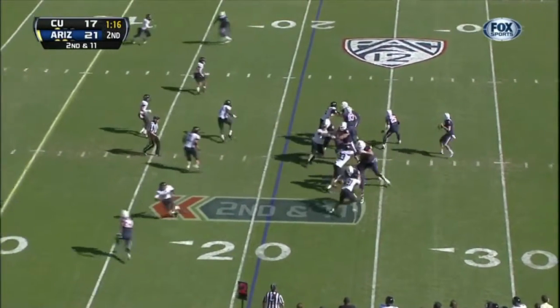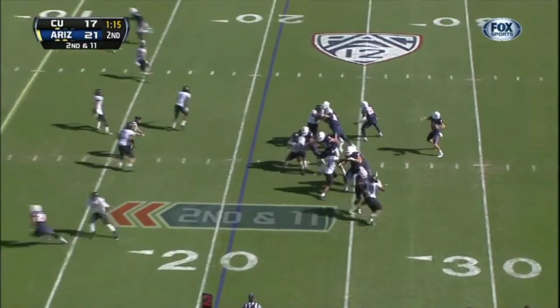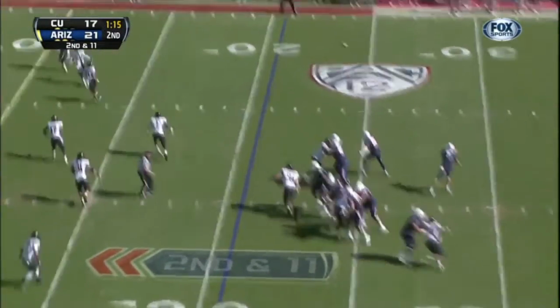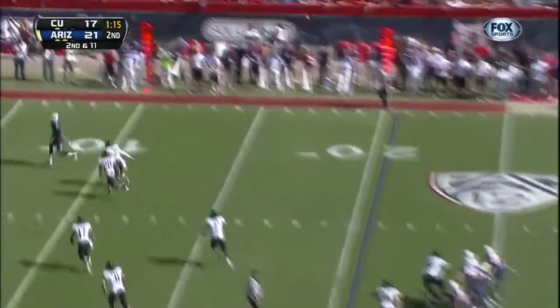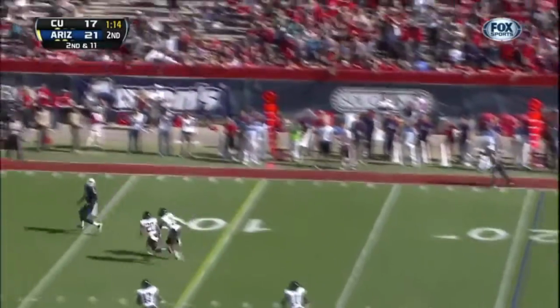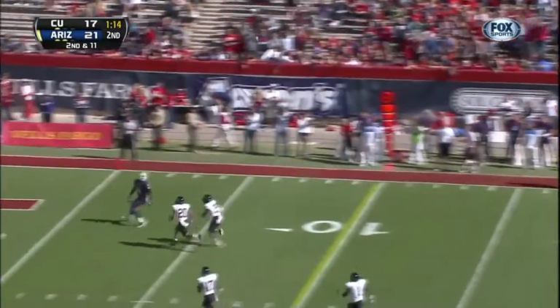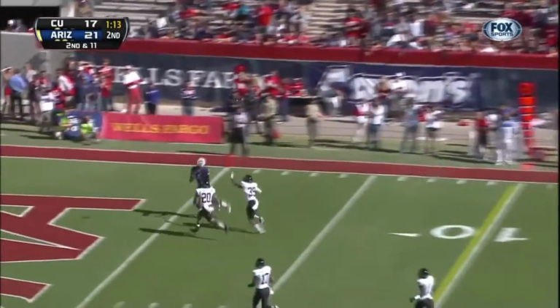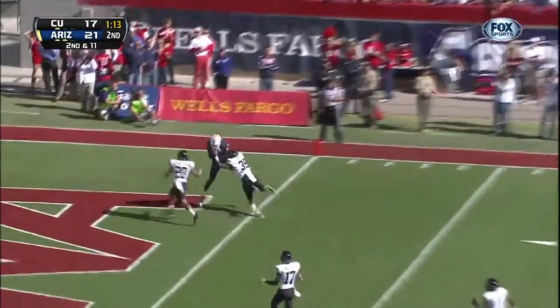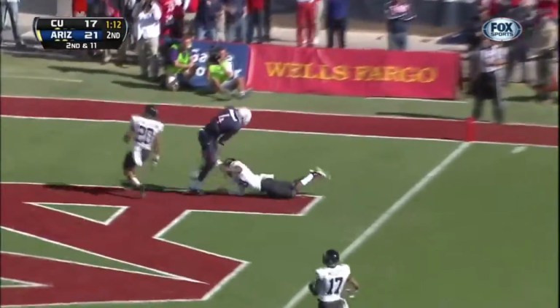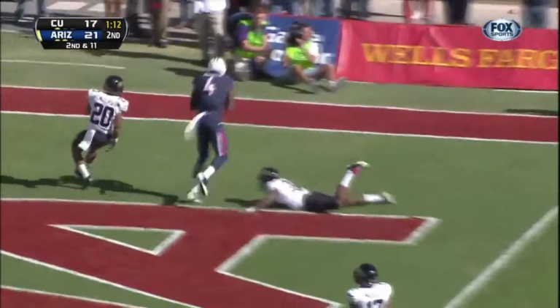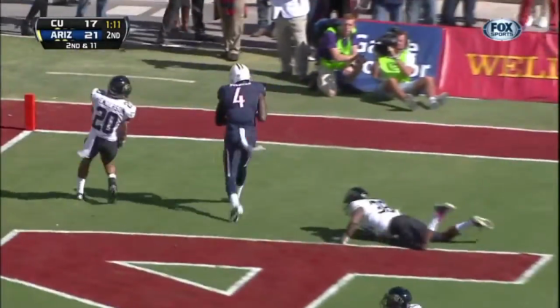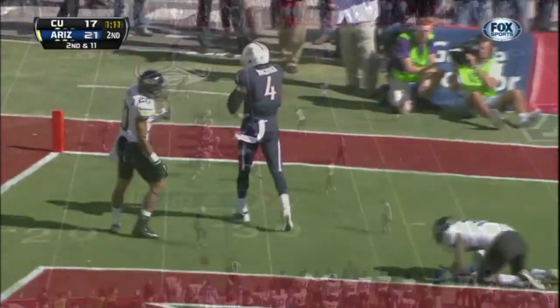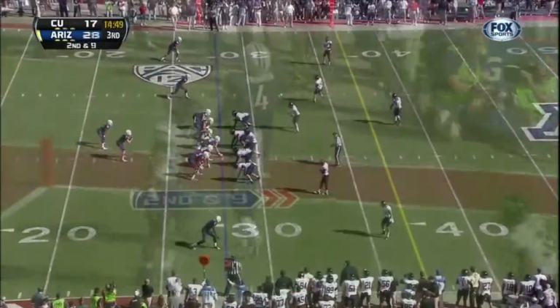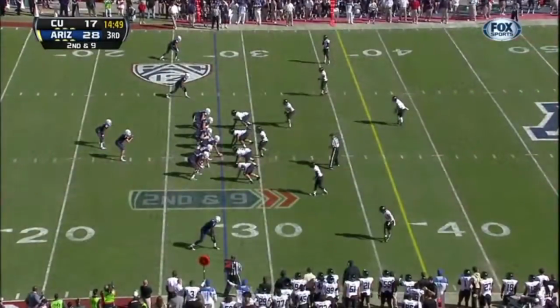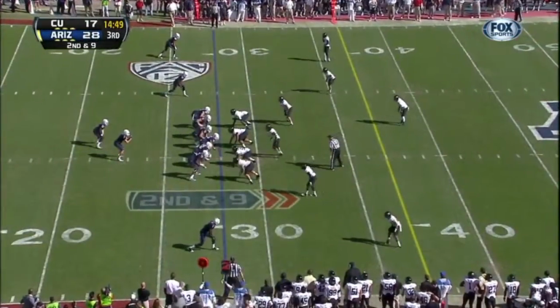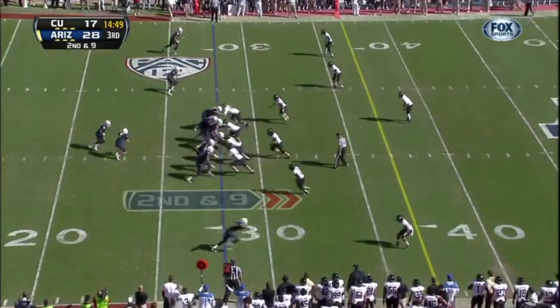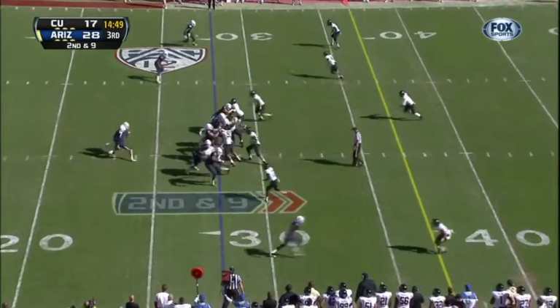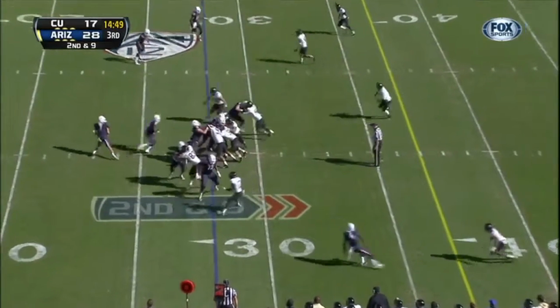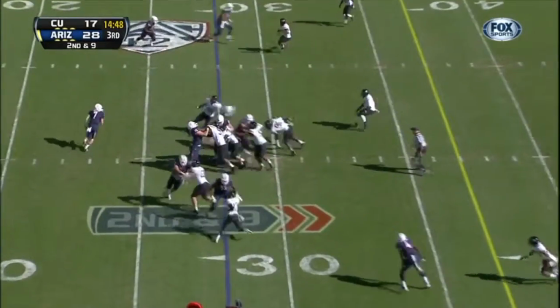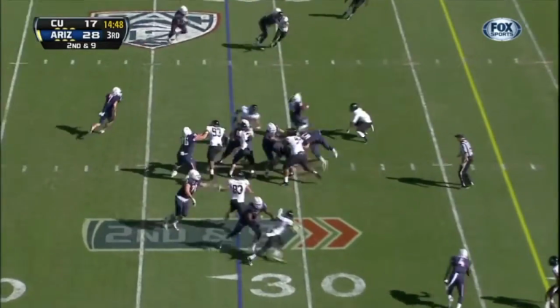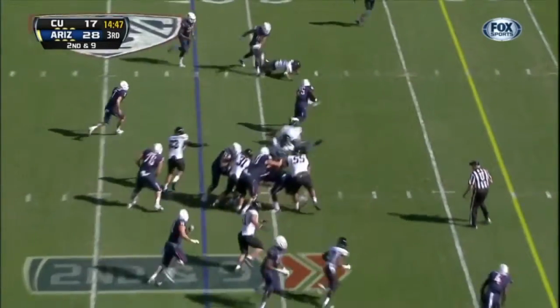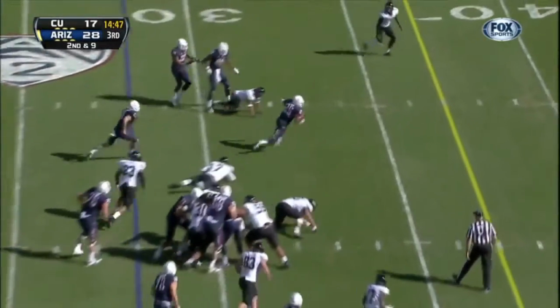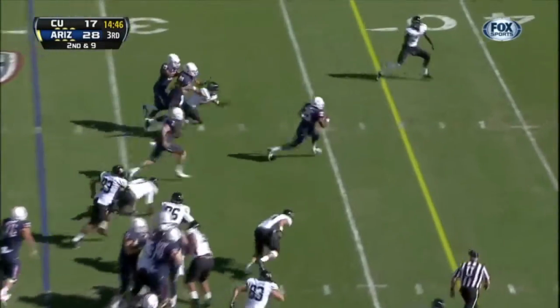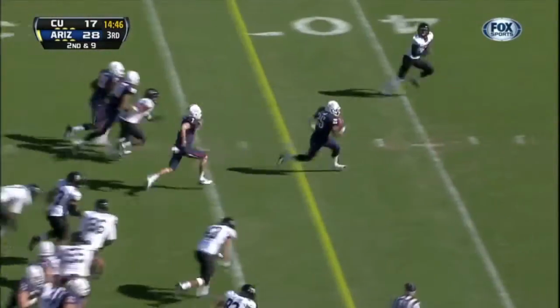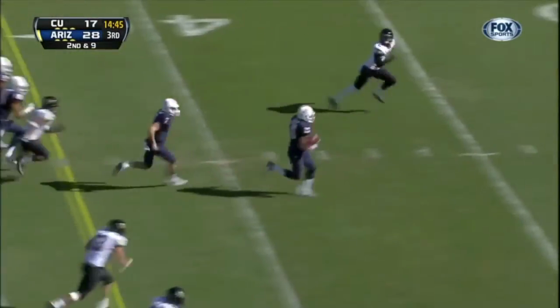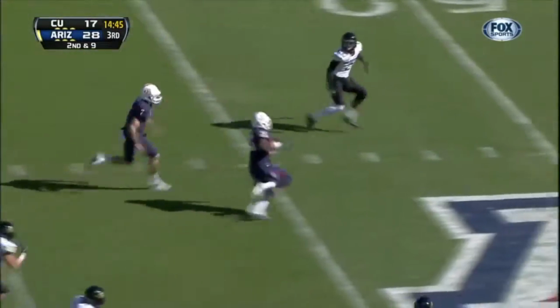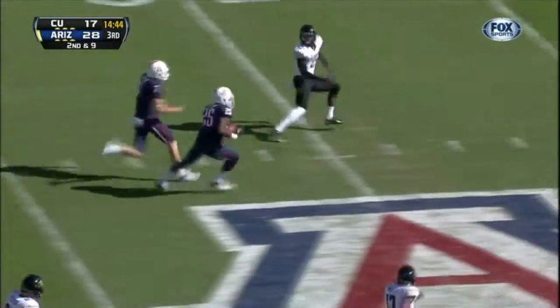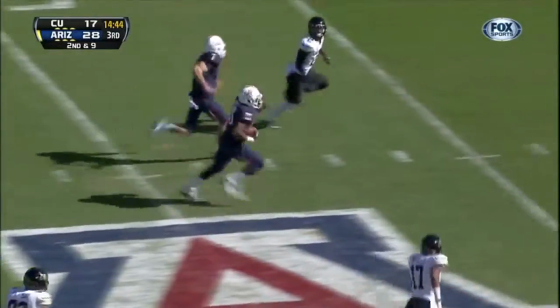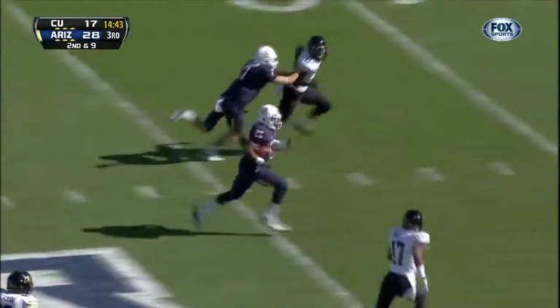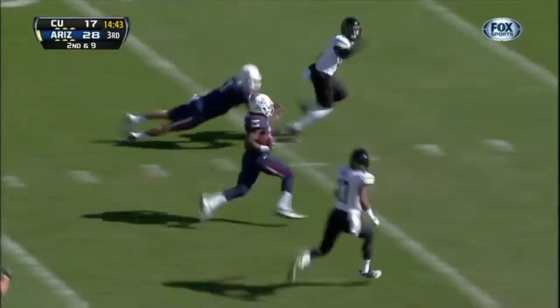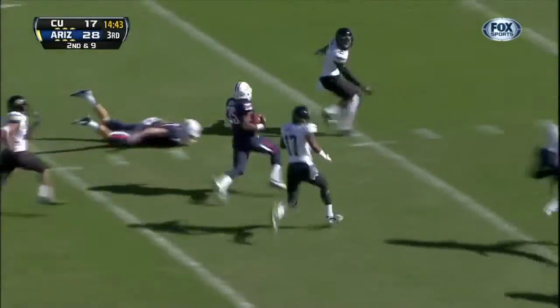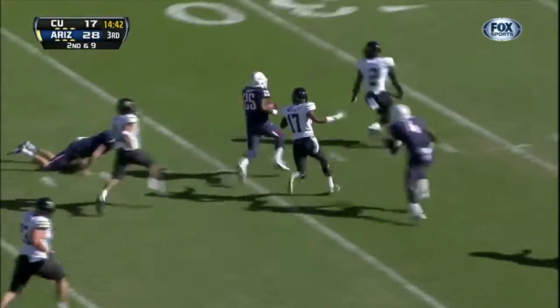Danker with the pump fake, now to the end zone — wide open — touchdown, Buckner. The backs don't have a lot of experience, but he made a smart decision right there. Hands off to Kadeem Carey — that's a smart decision.